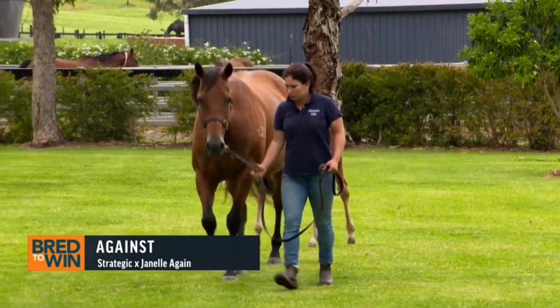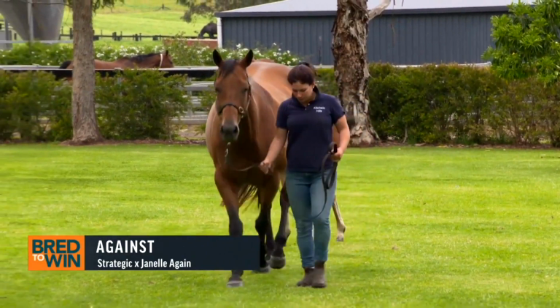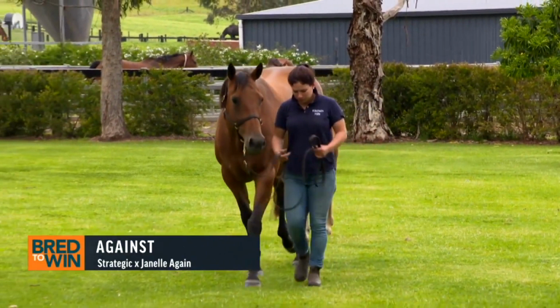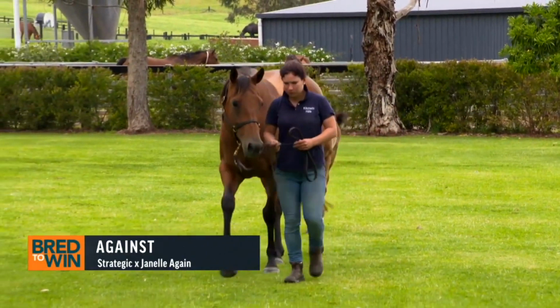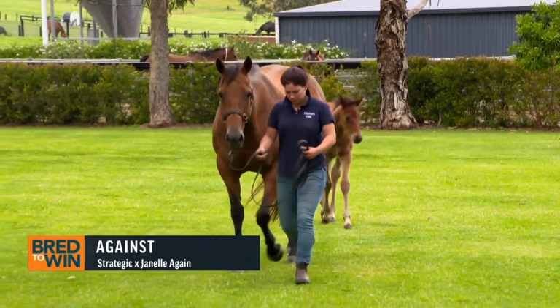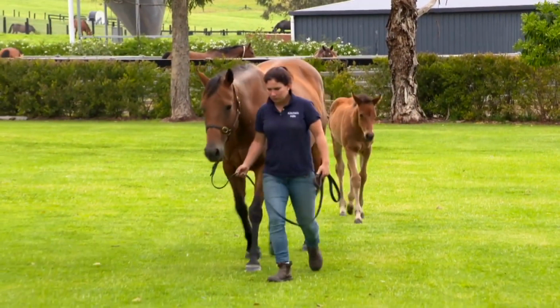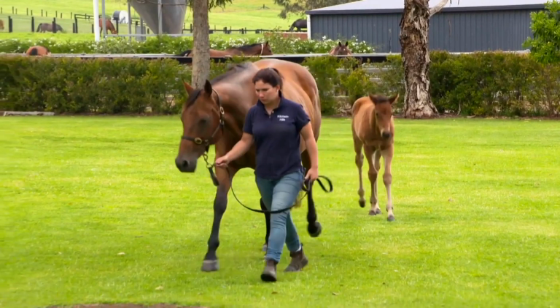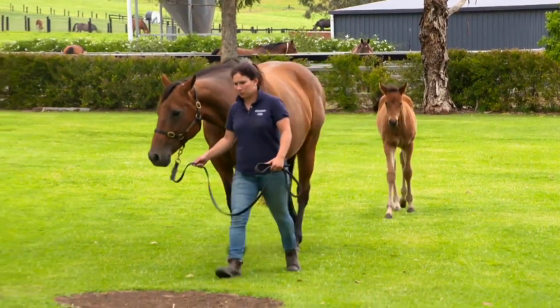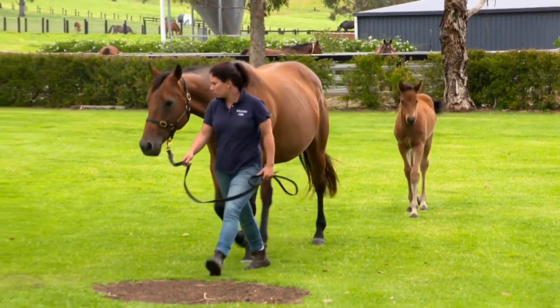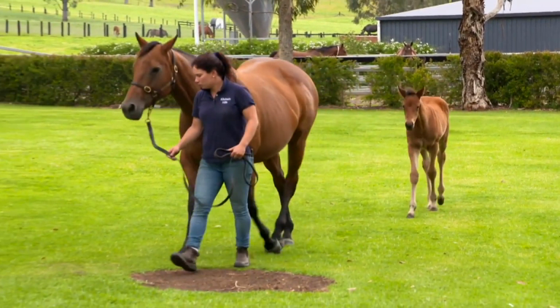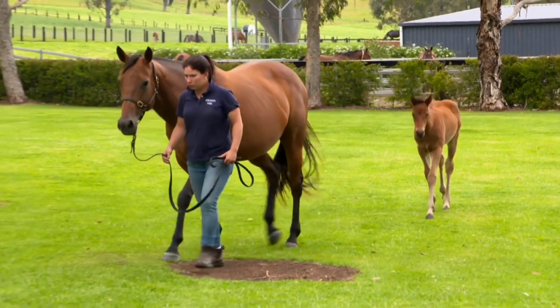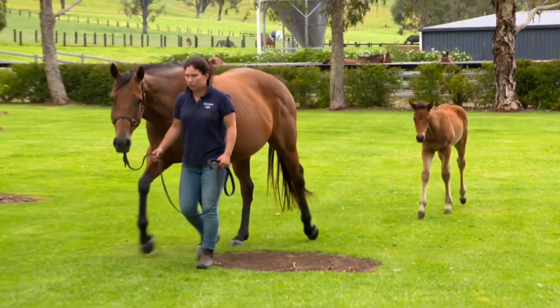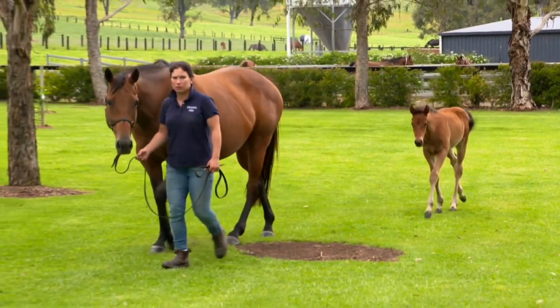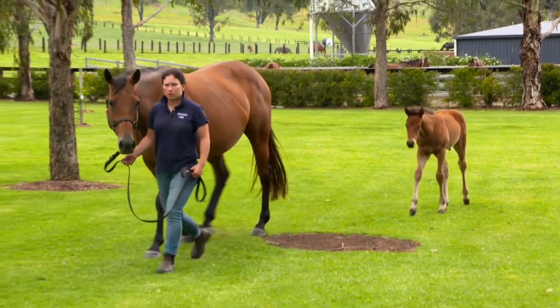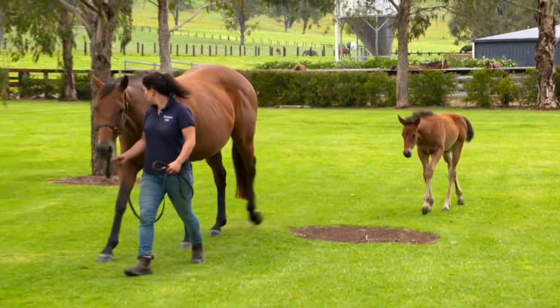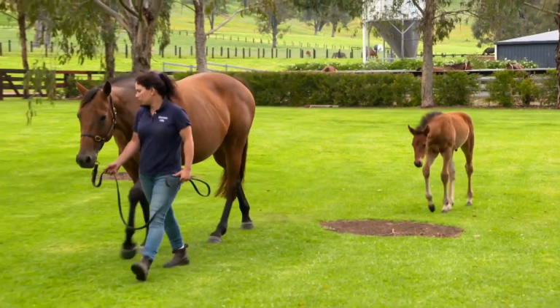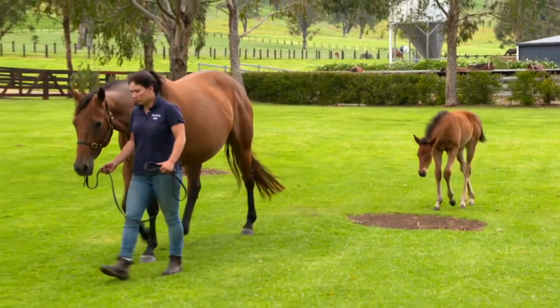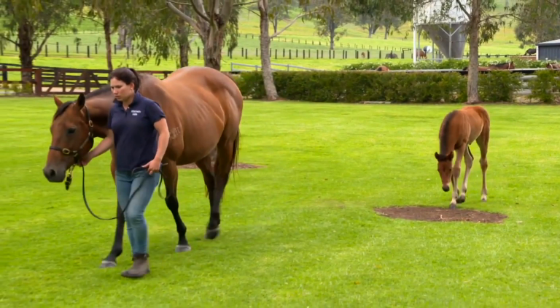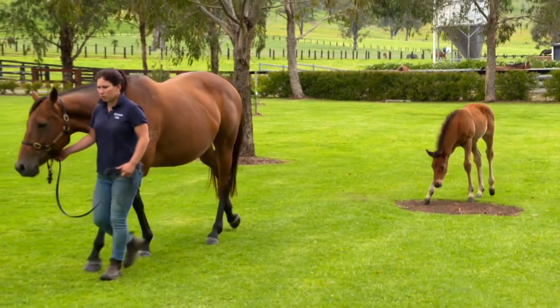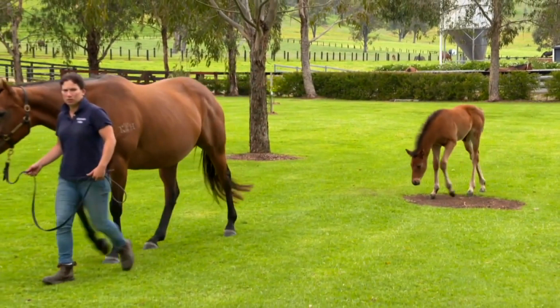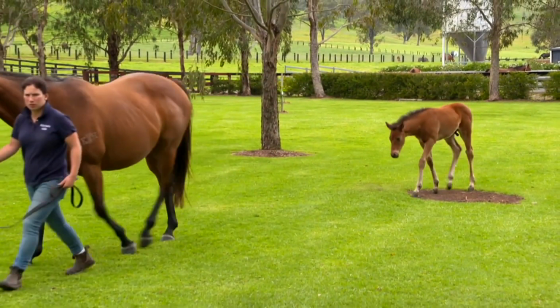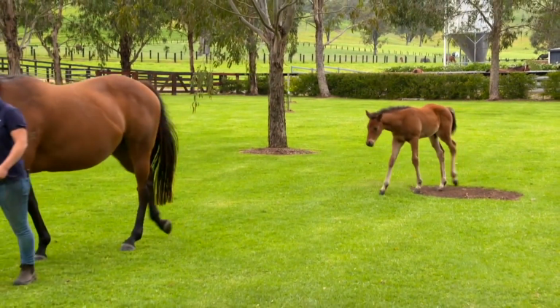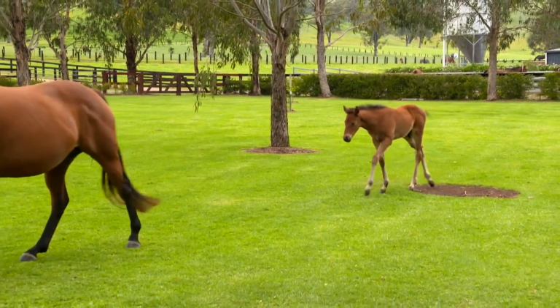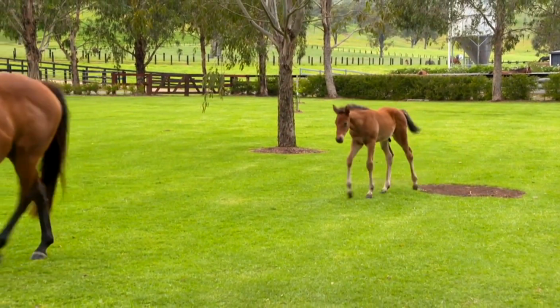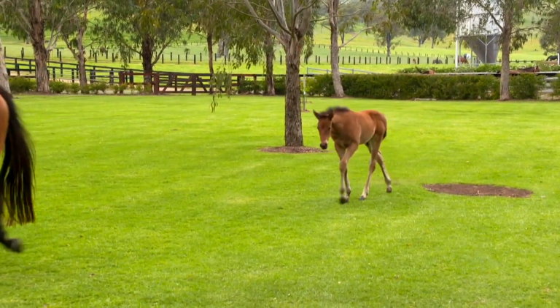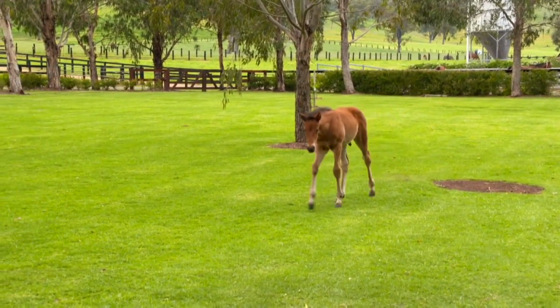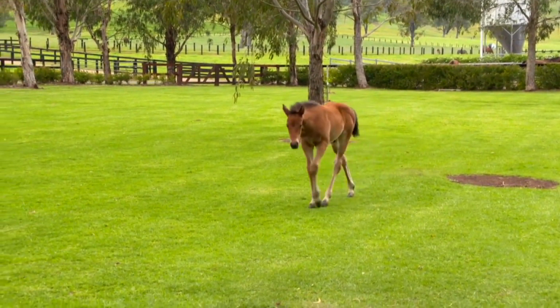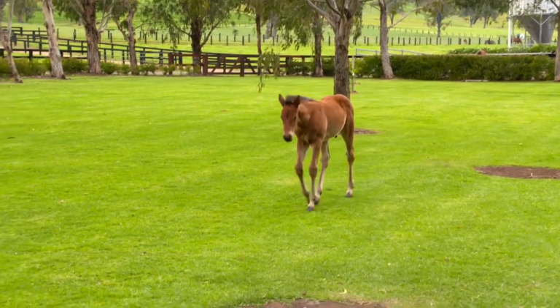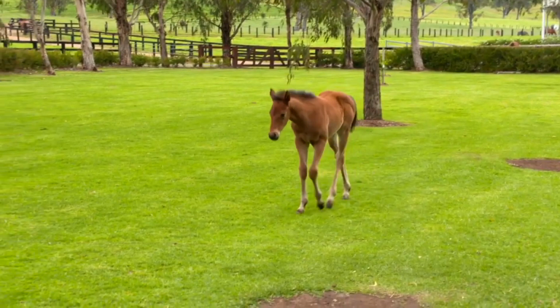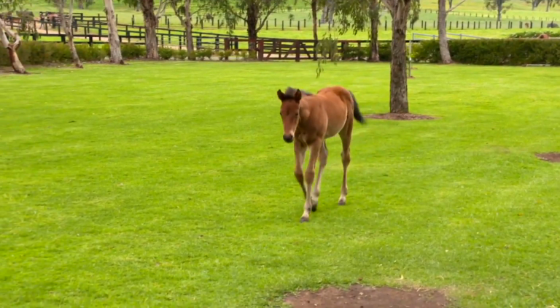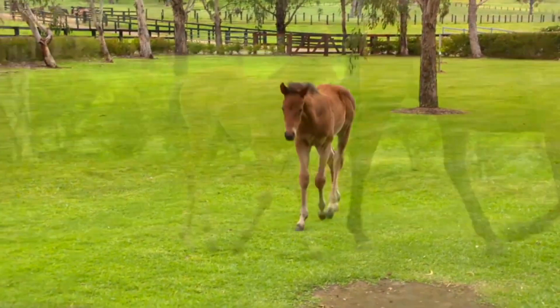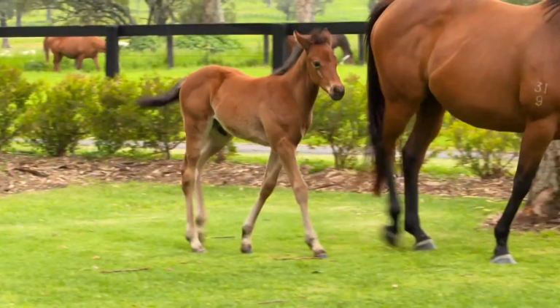She's a half-sister to Fair Embrace. And this is the type of foal that we're seeing — they all have that great hip, really lovely attractive heads and super action. And so far too, when it comes through the crush, it's very quiet and they seem to get their head around everything.